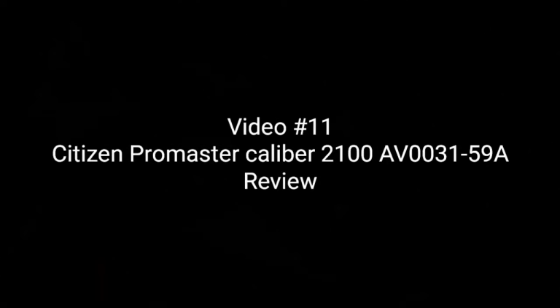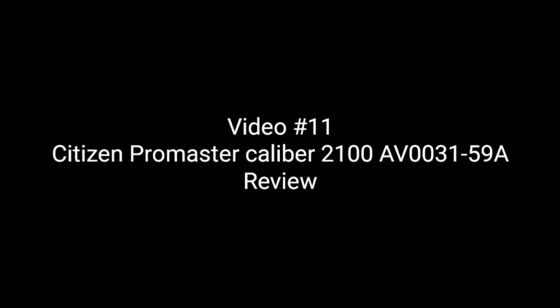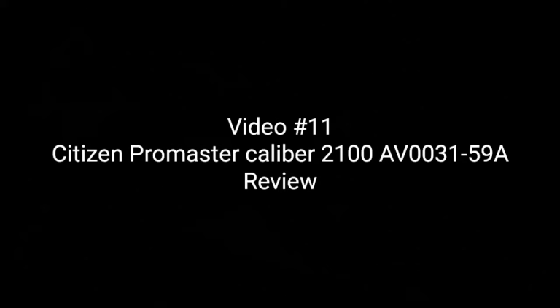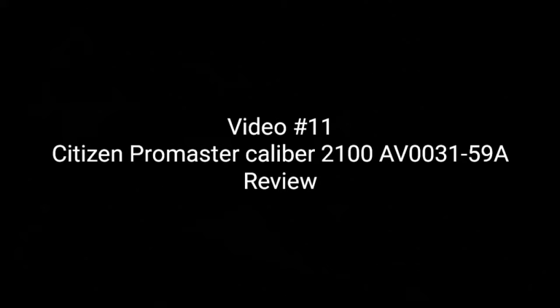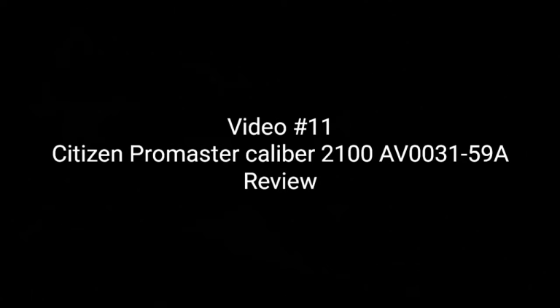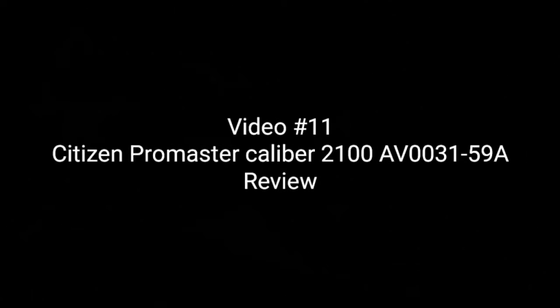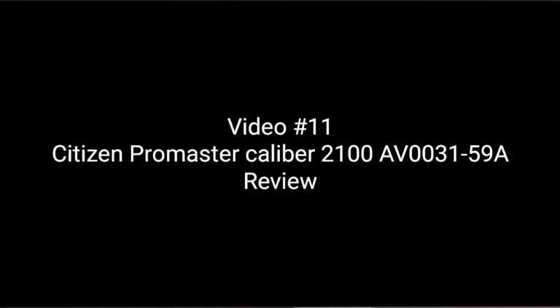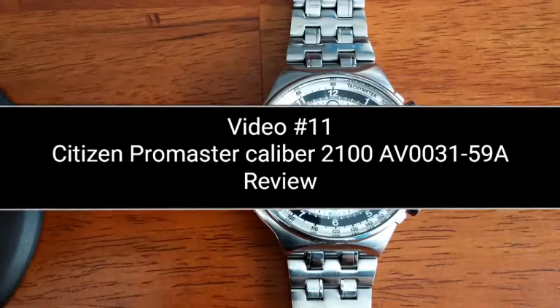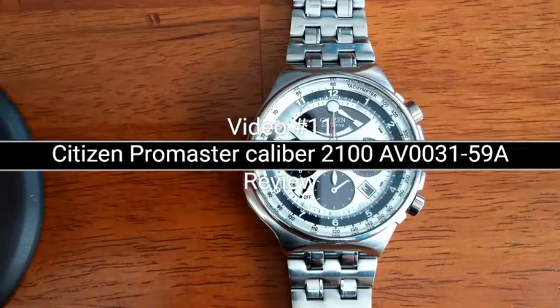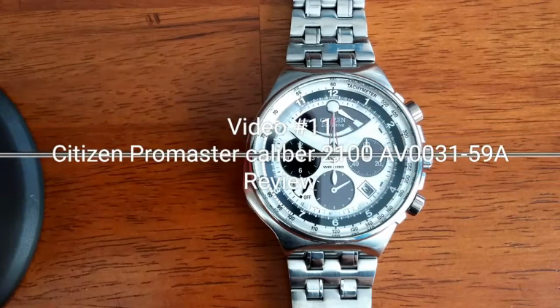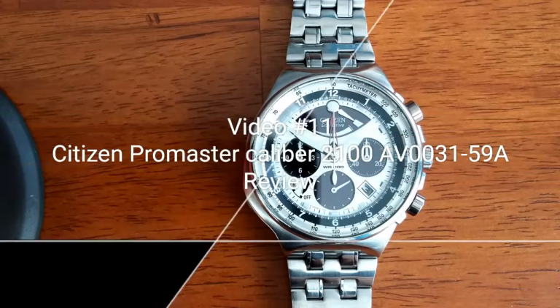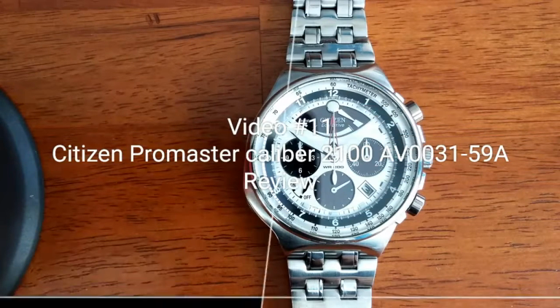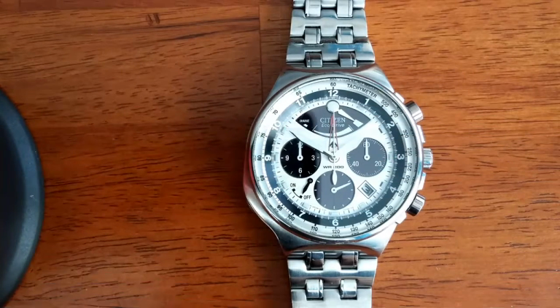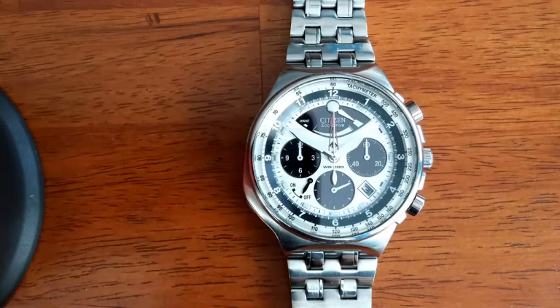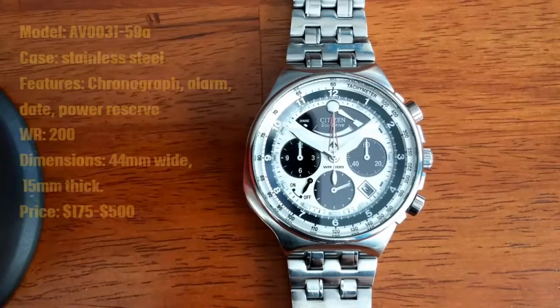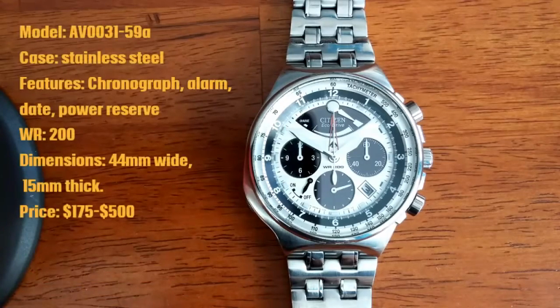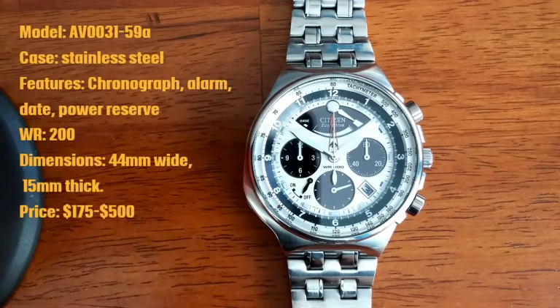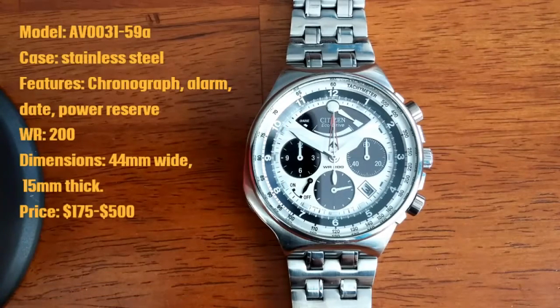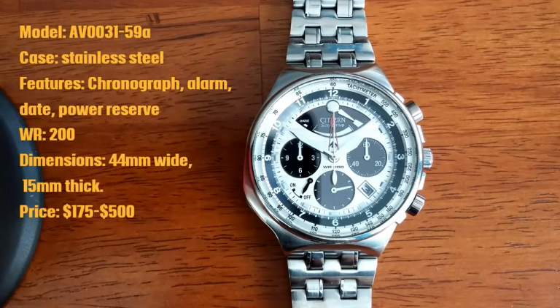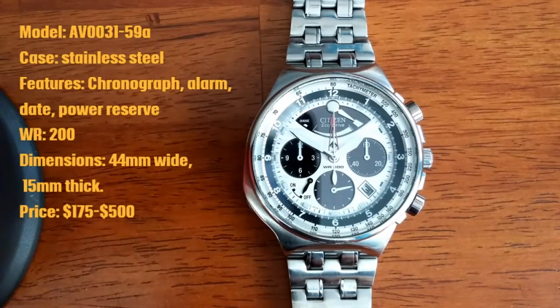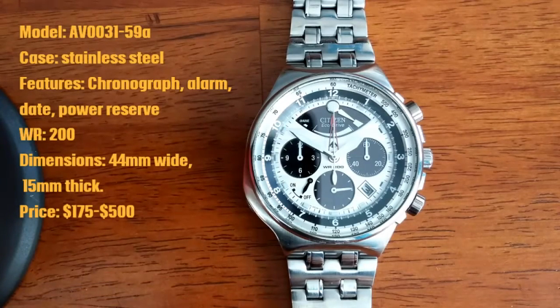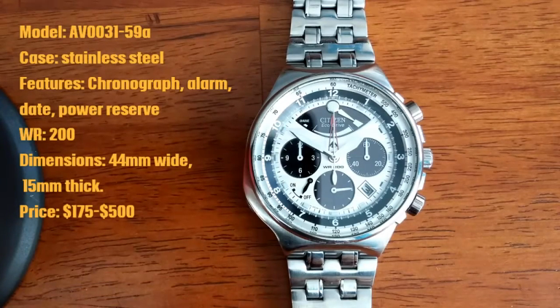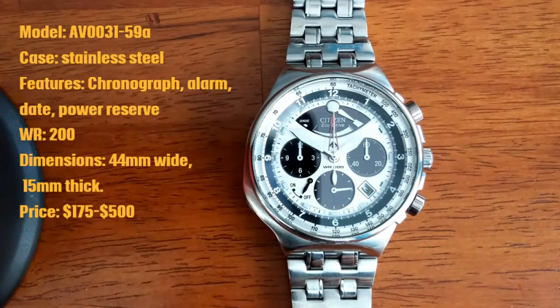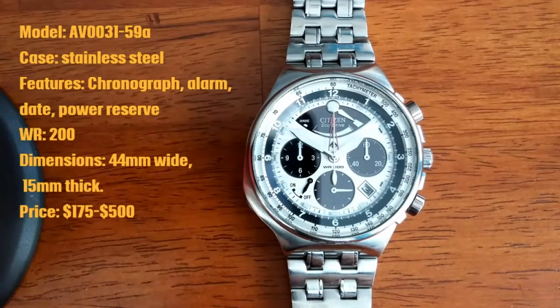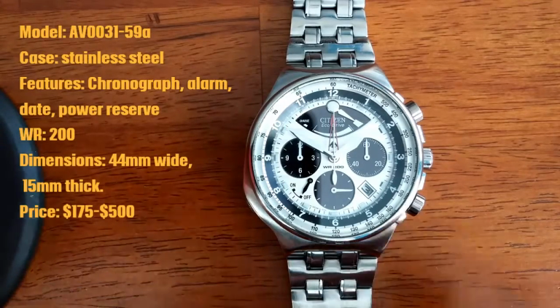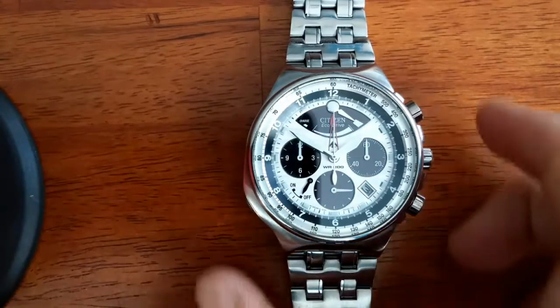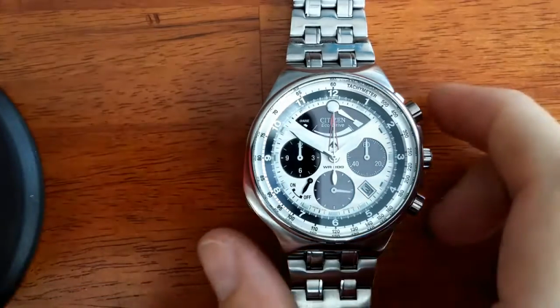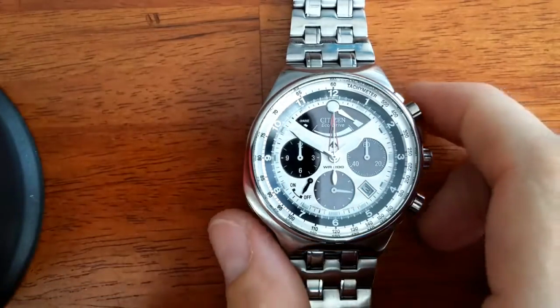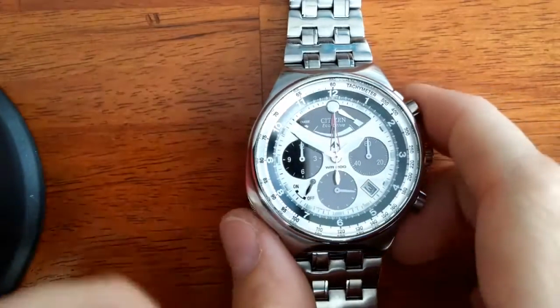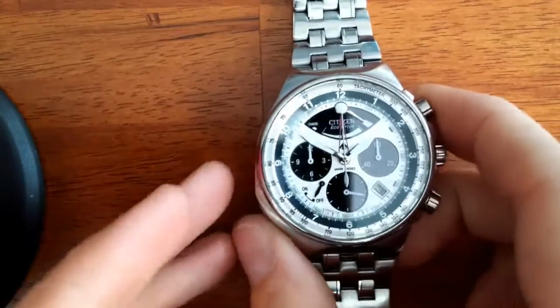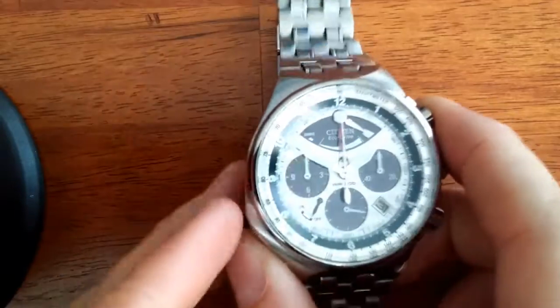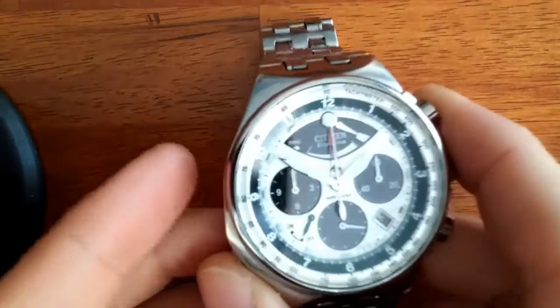Video number 11 of the Citizen Promaster Caliber 2100. This specific model is the AV003159A.